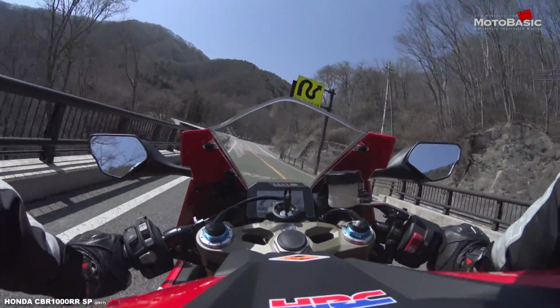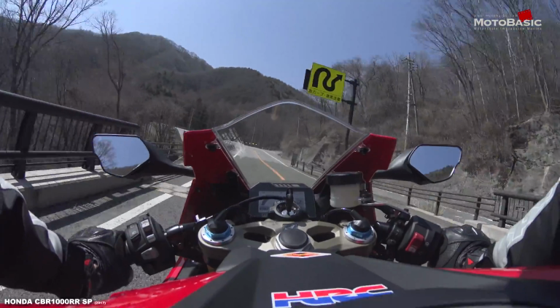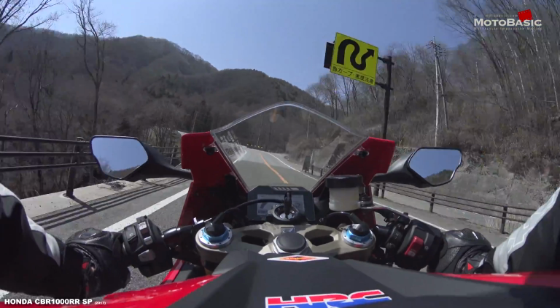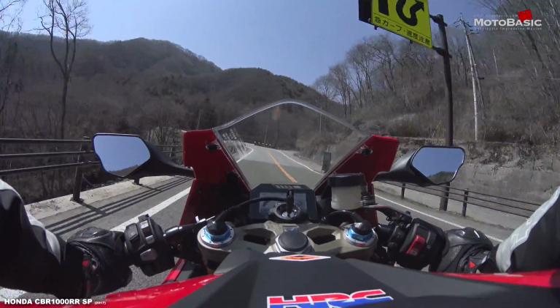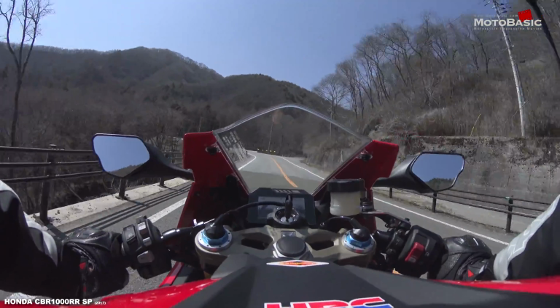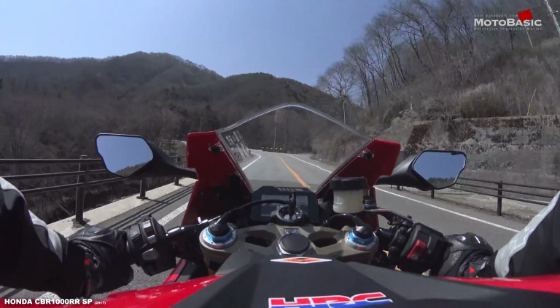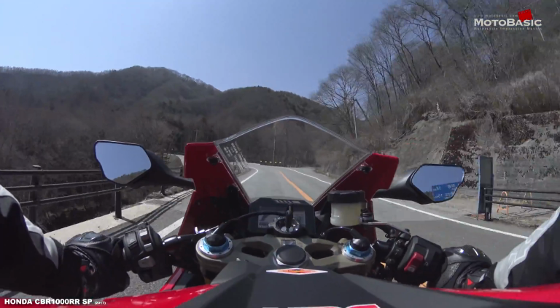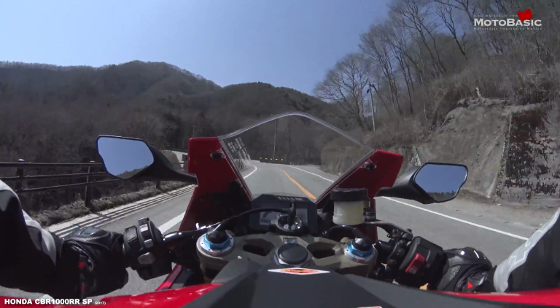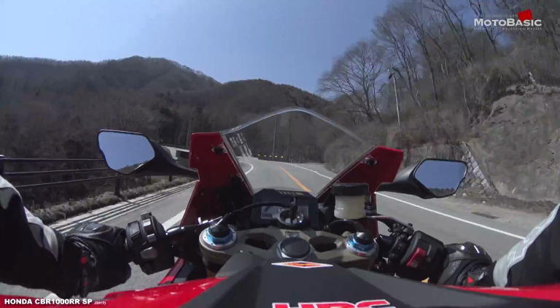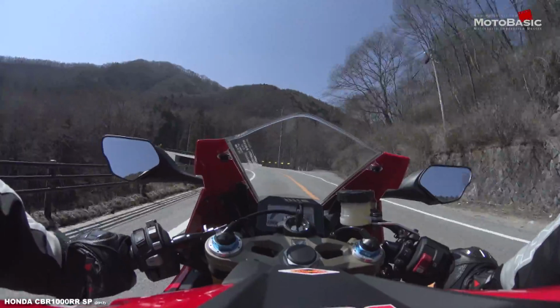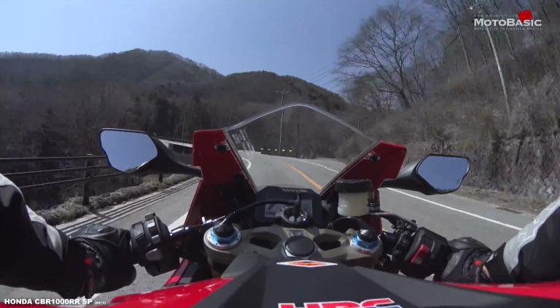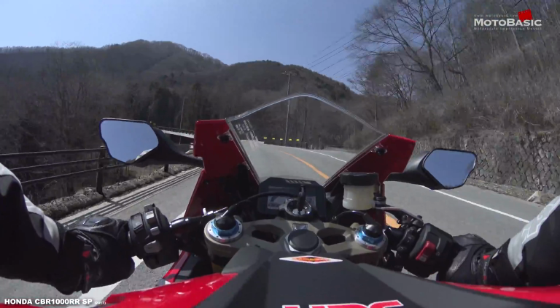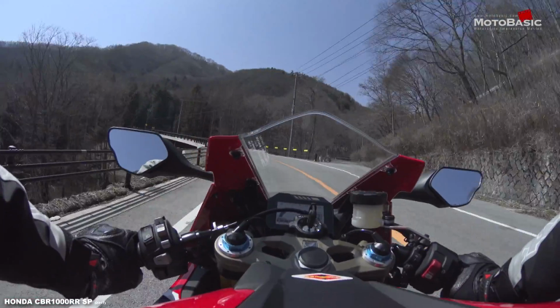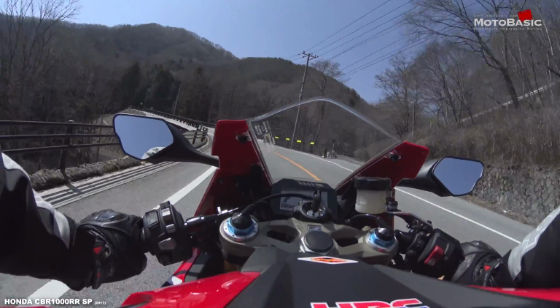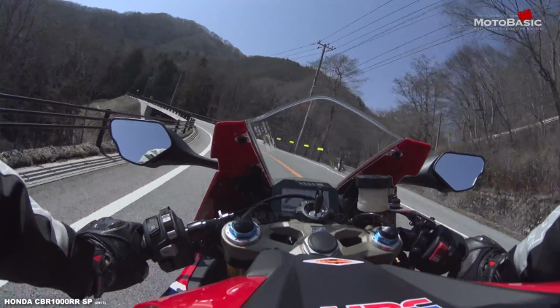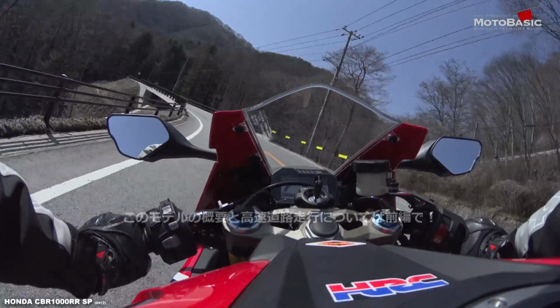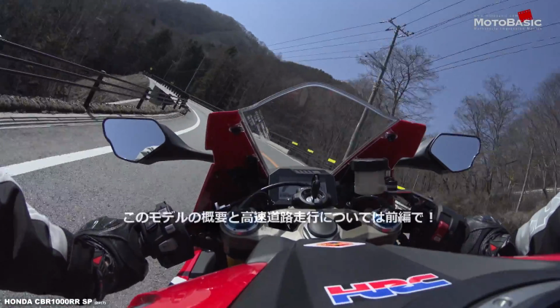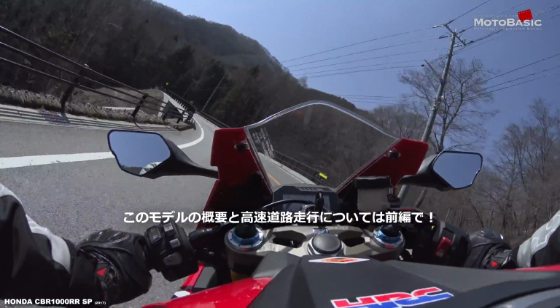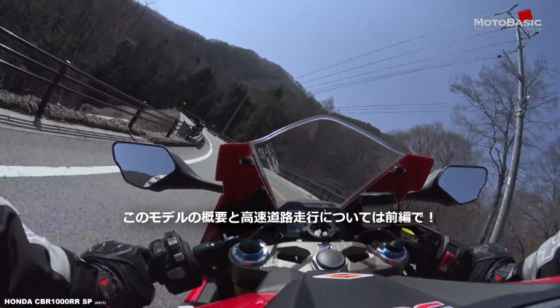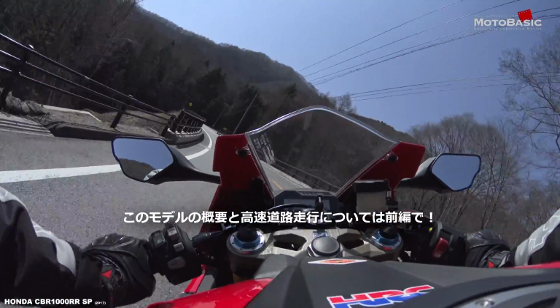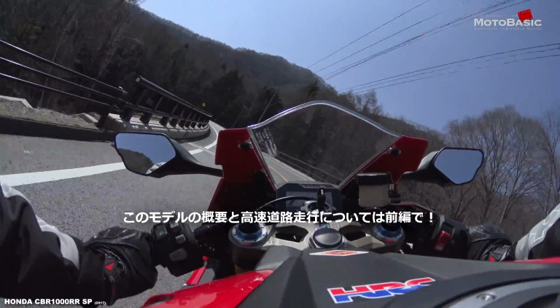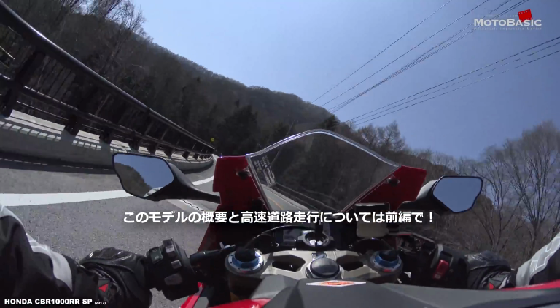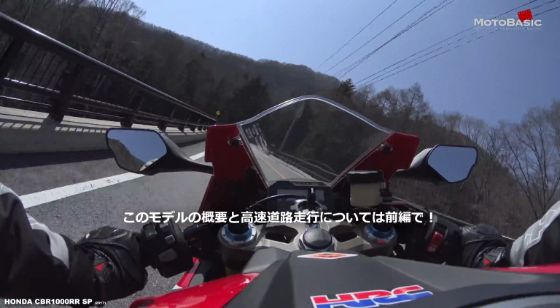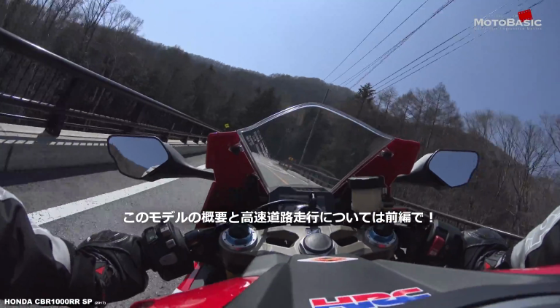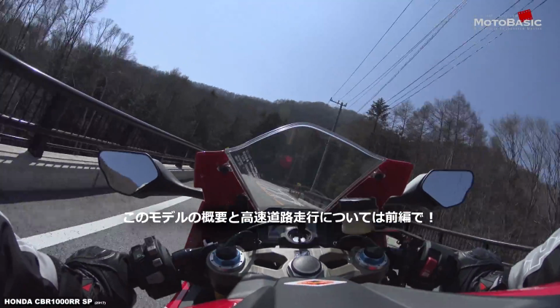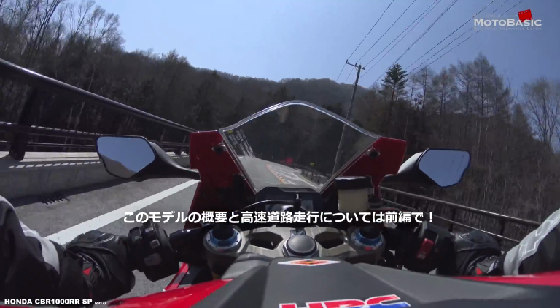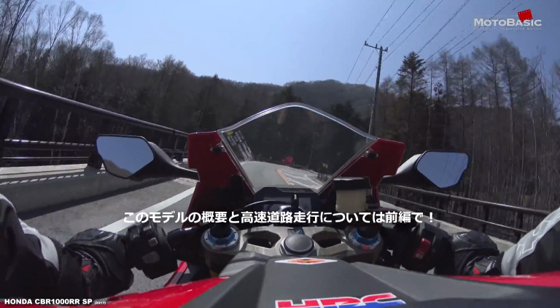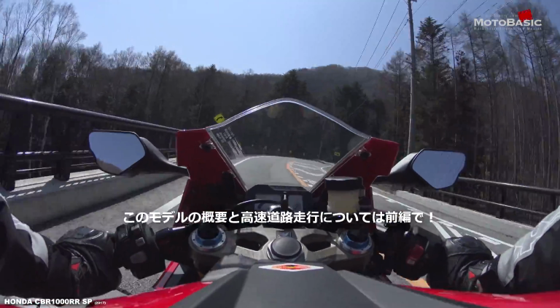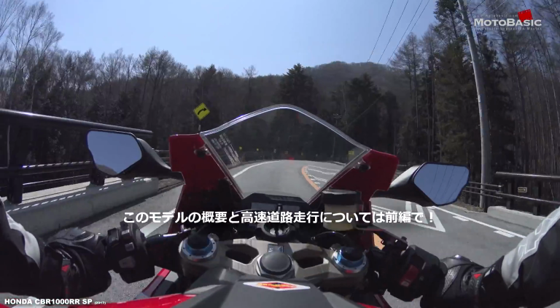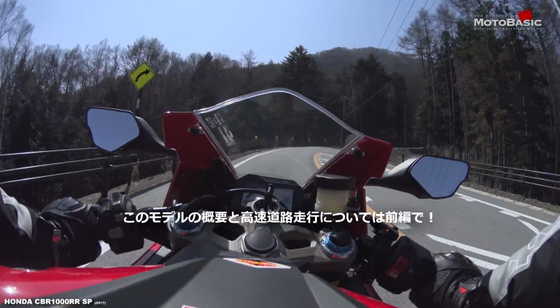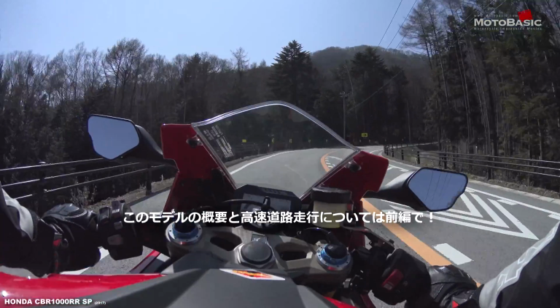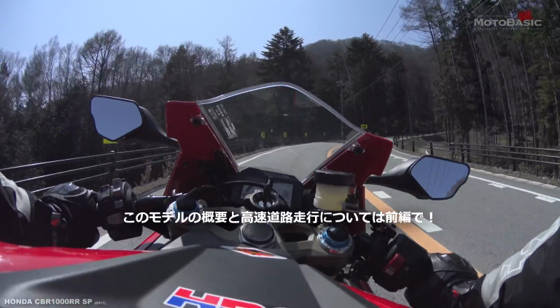このCBR1000RRというモデルはJSB1000や鈴鹿8時間耐久ロードレースなどの競技レースの世界でも活躍するモデルである一方で、ホンダ開発陣が言っていた通りあくまでも公道走行を楽しむためのスーパースポーツであるというコンセプトを持っているわけで、そういったこのモデルの成り立ちが多くのファンを引き付けているのではないかと思います。